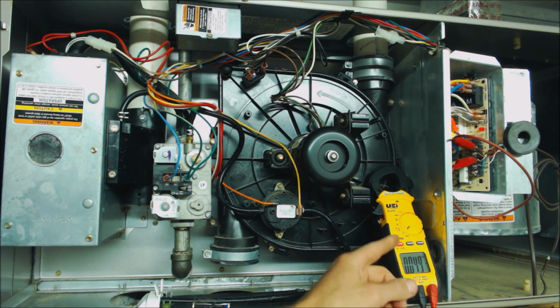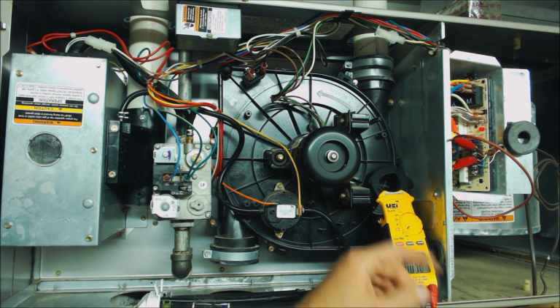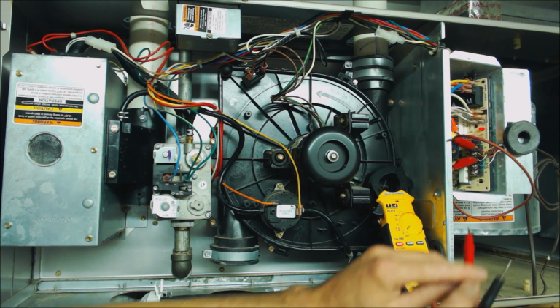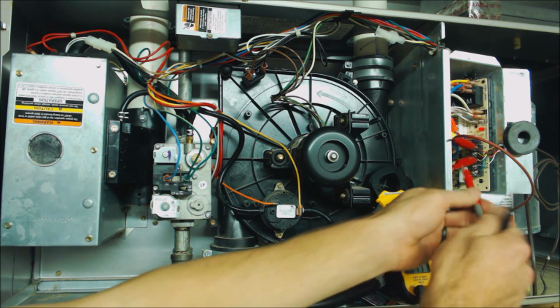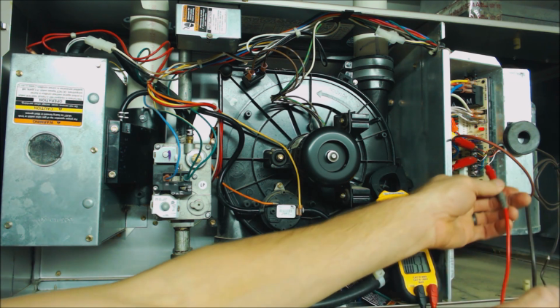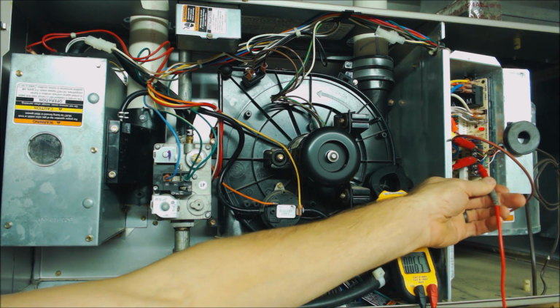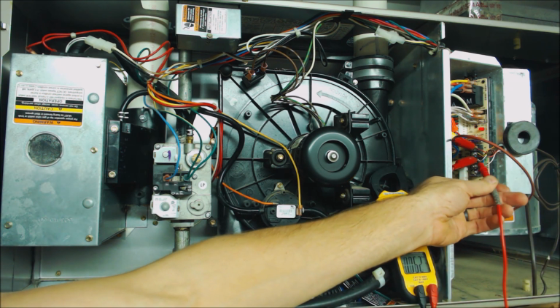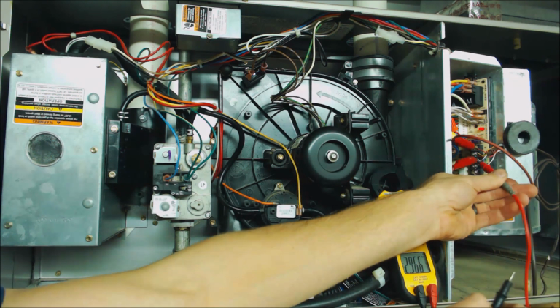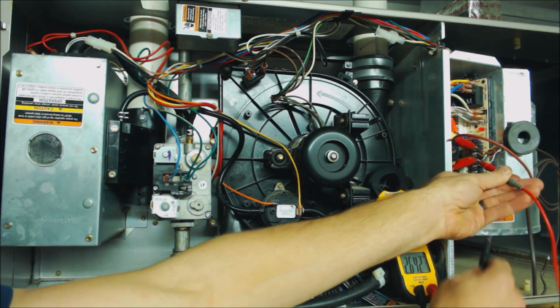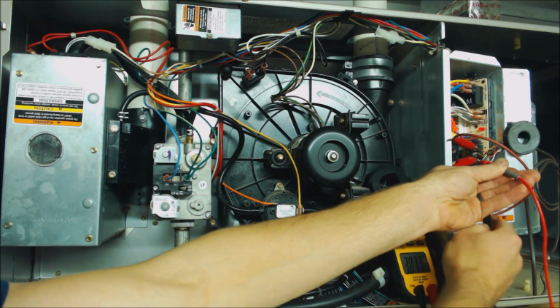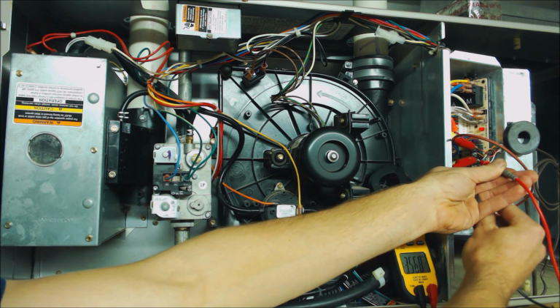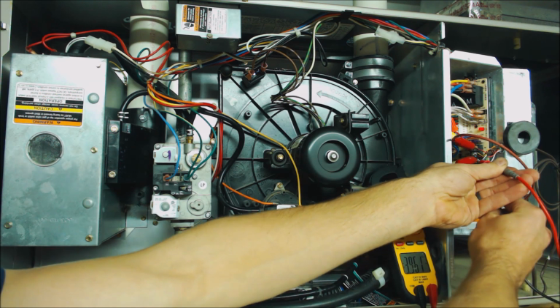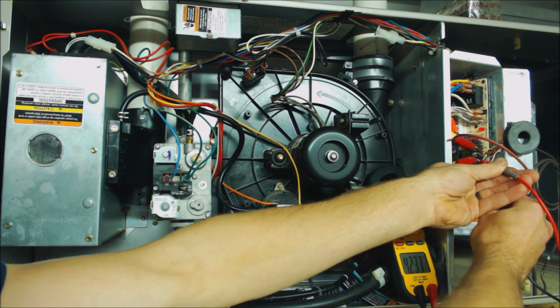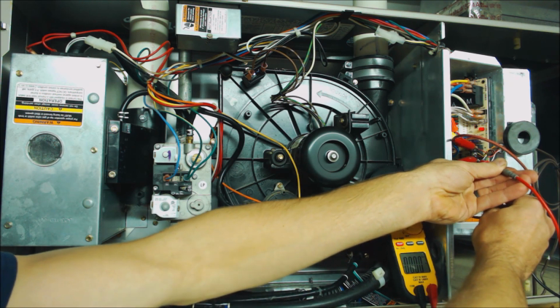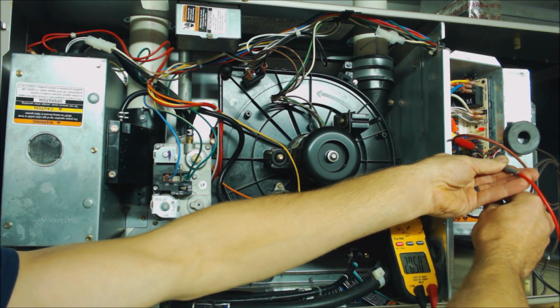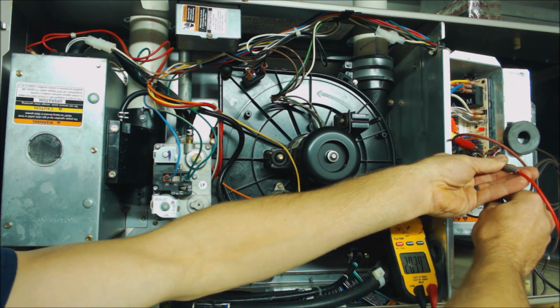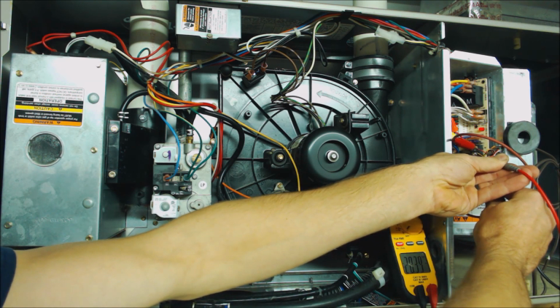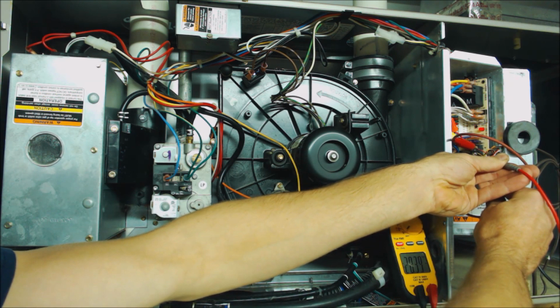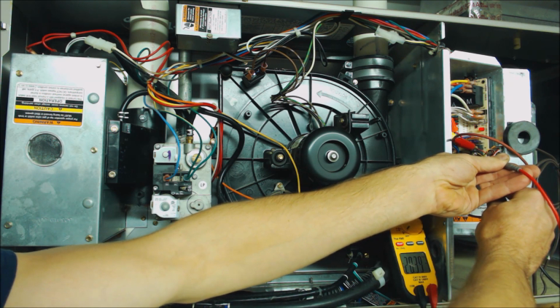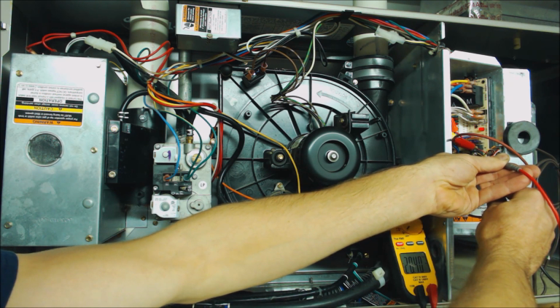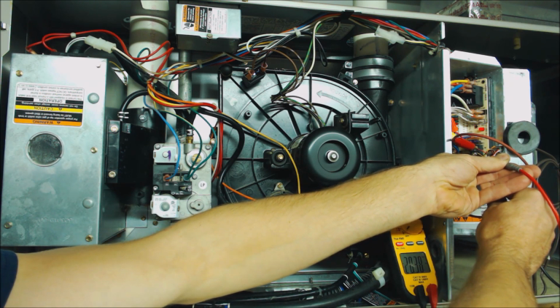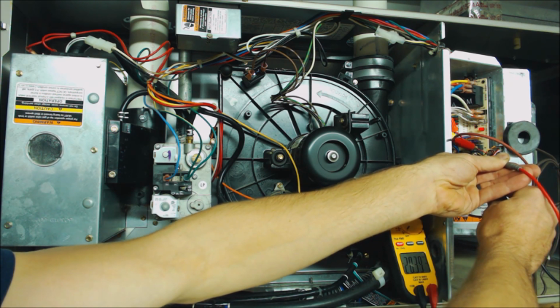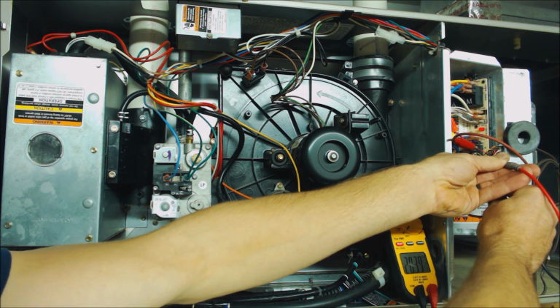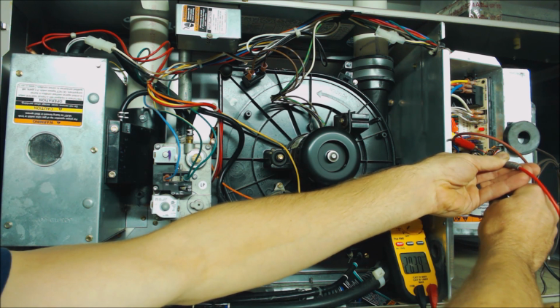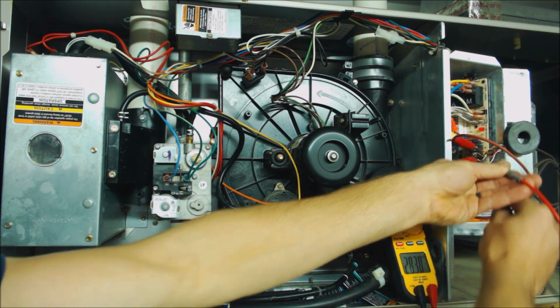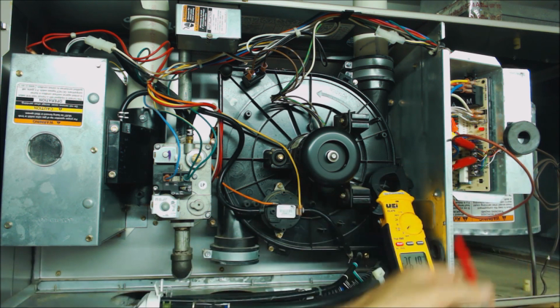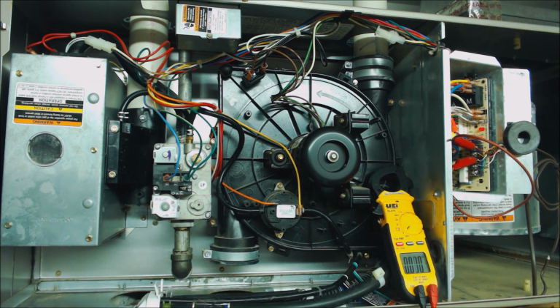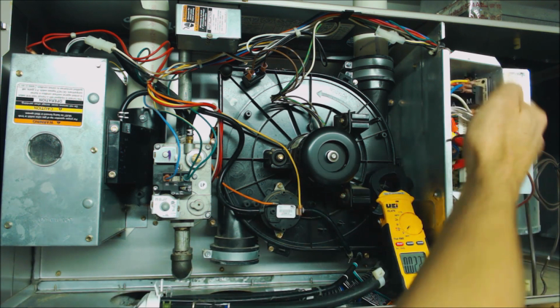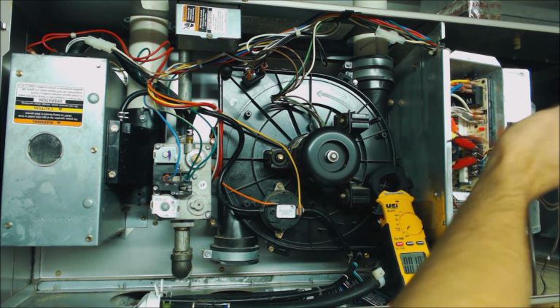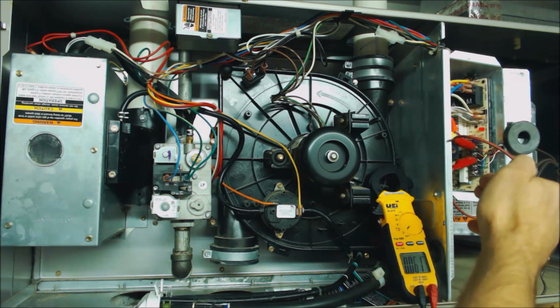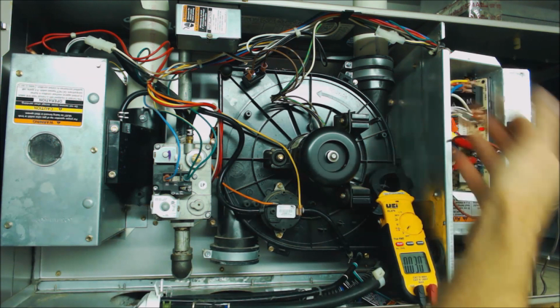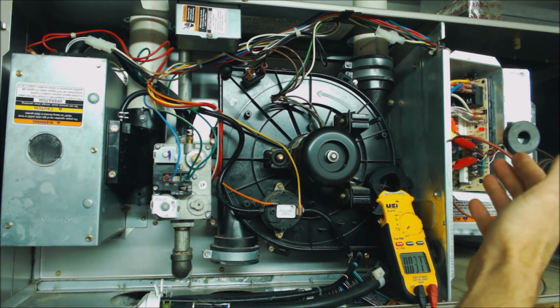We're on voltage — let's go ahead and check between W and common. You see that we read 28 volts. That means that we've jumped out our heat and confirmed the voltage is there.